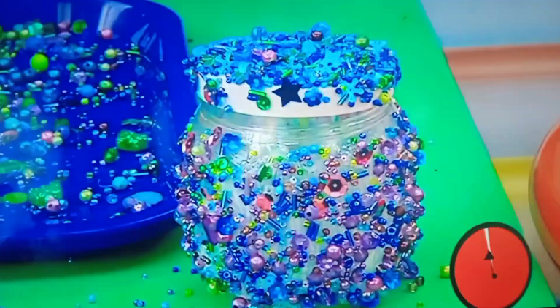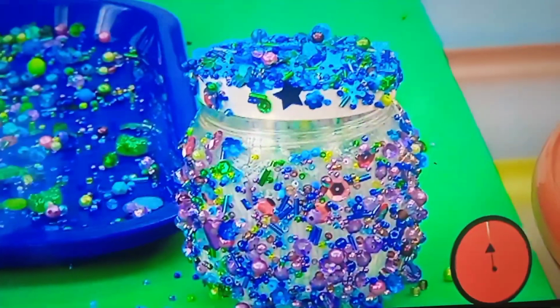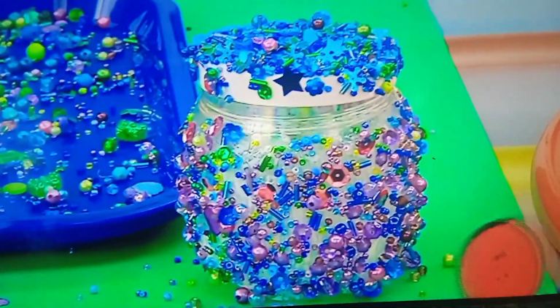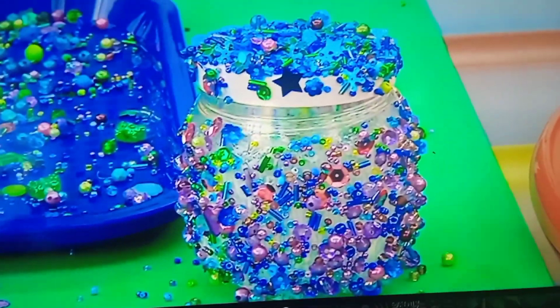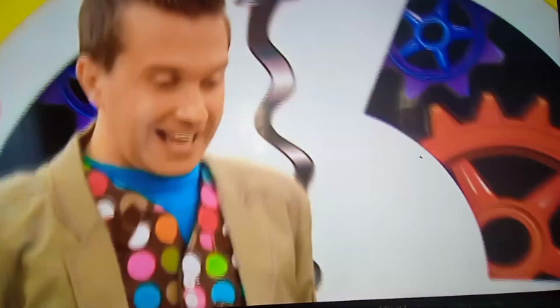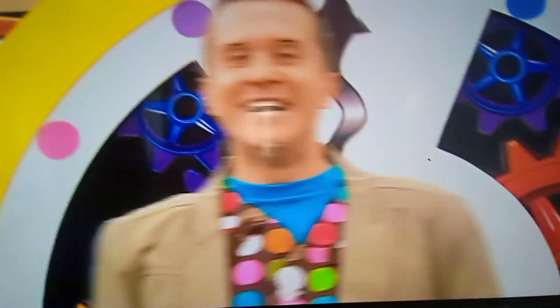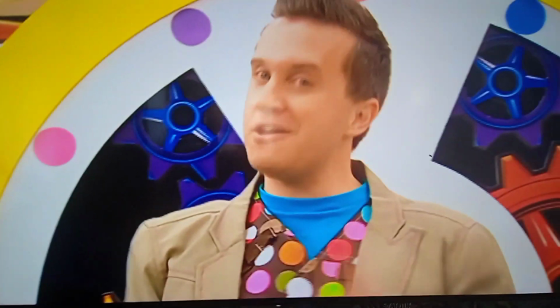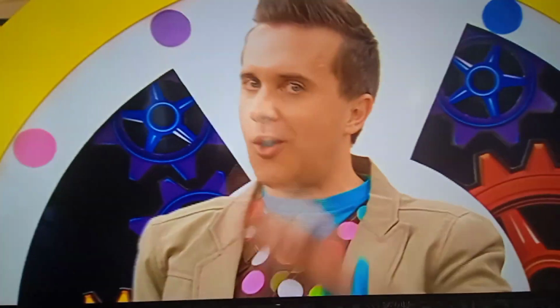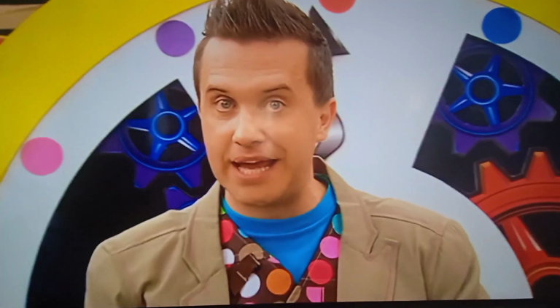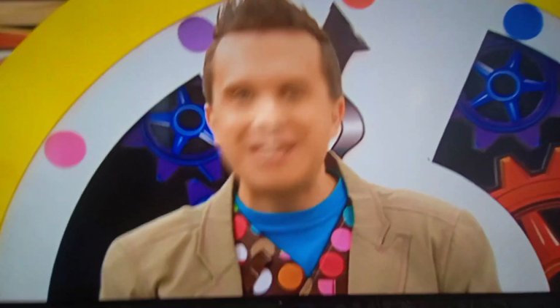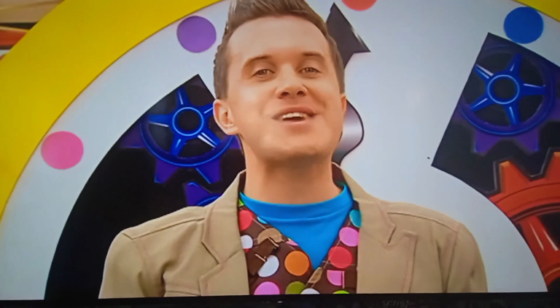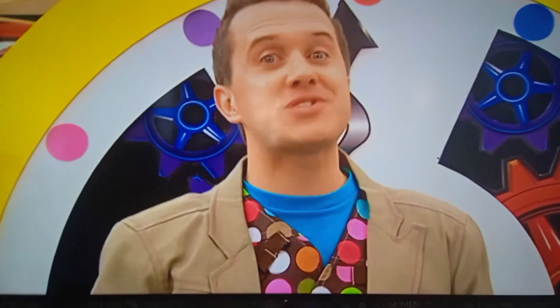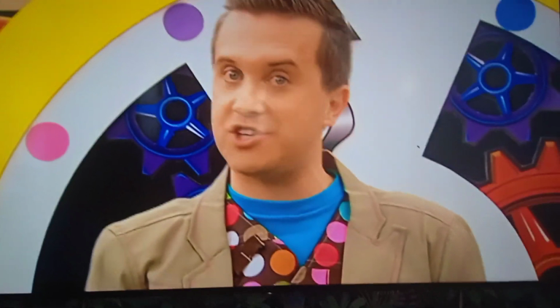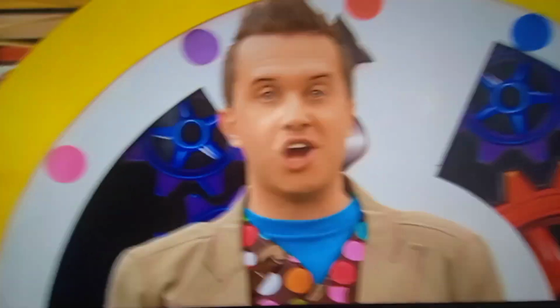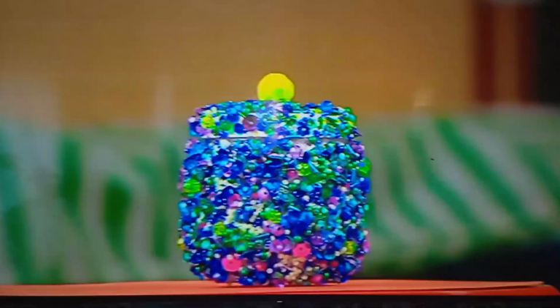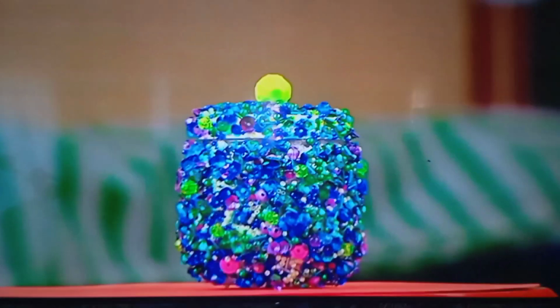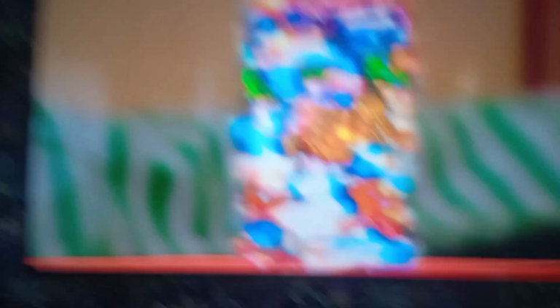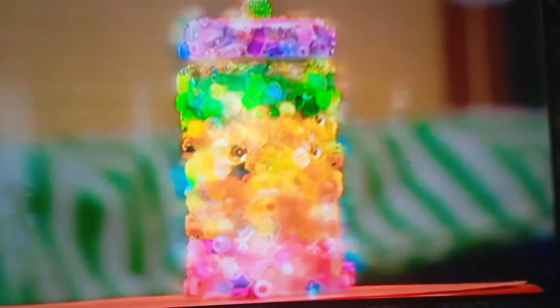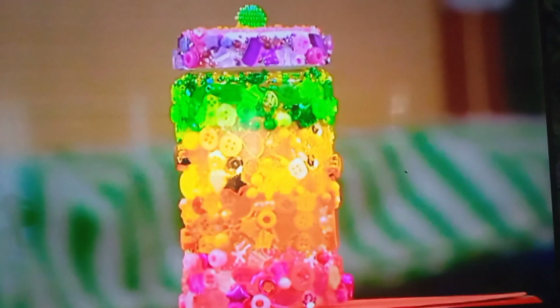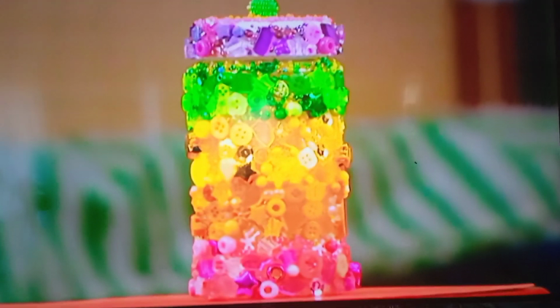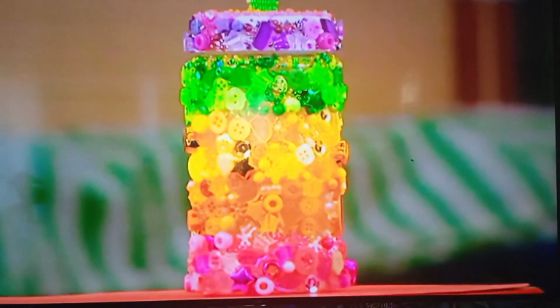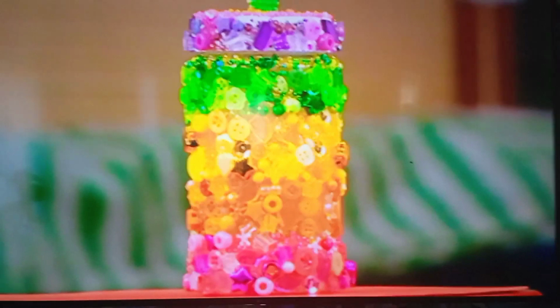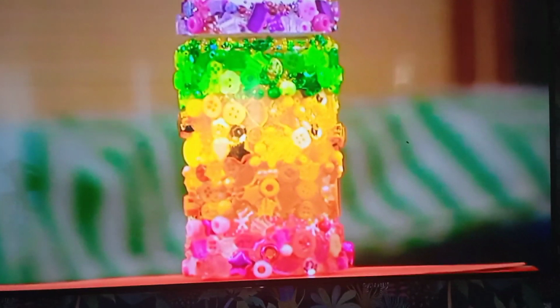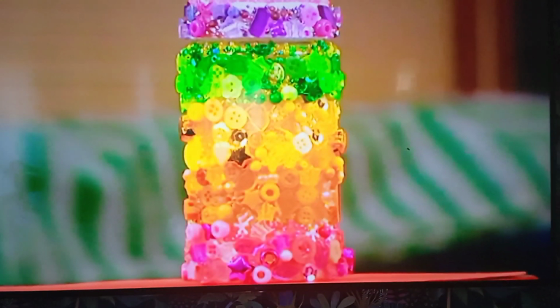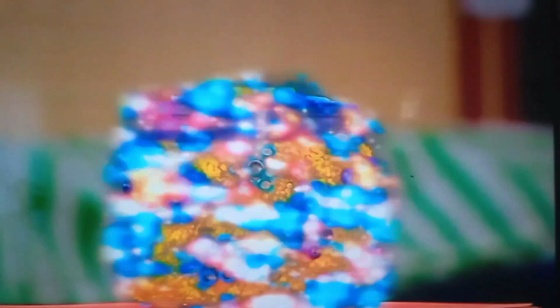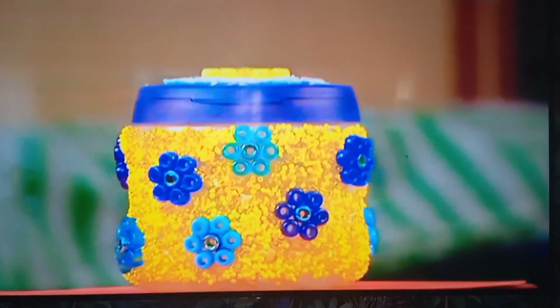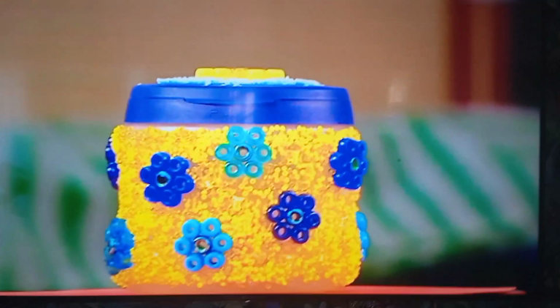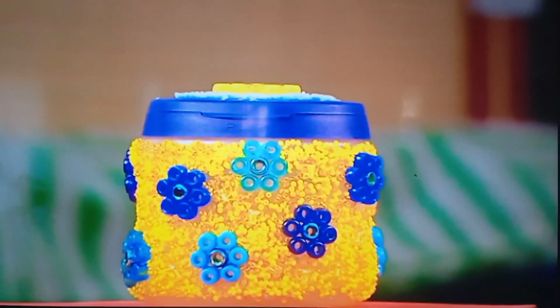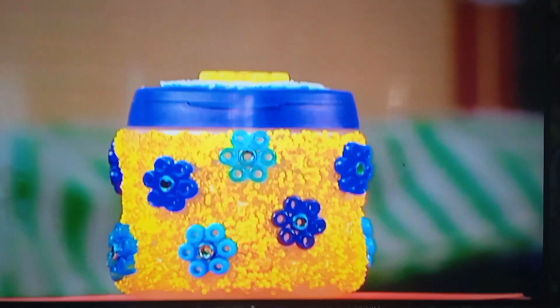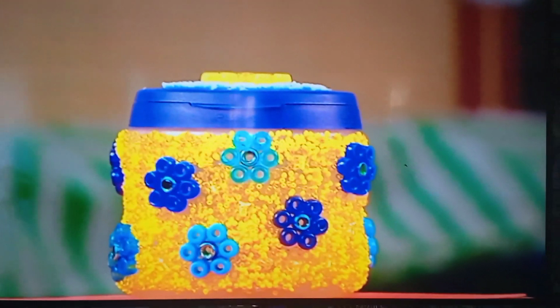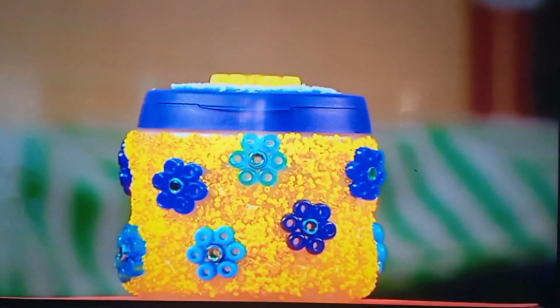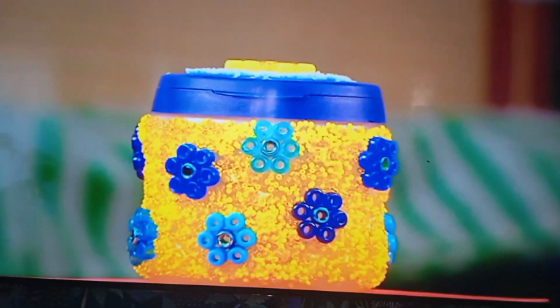And then if I put that on top of there, we've got a jazzy jar! And if you've got more than a minute, you can make all sorts of jazzy jars. You can try this — a stripey multi-coloured jar. And why not add some bigger beads to make up flowery patterns.